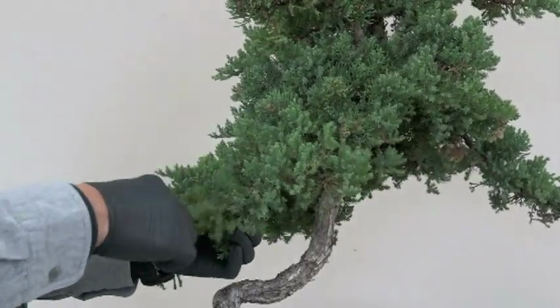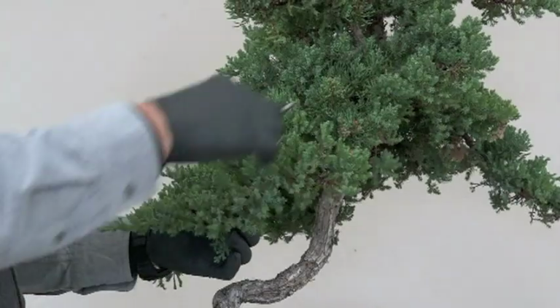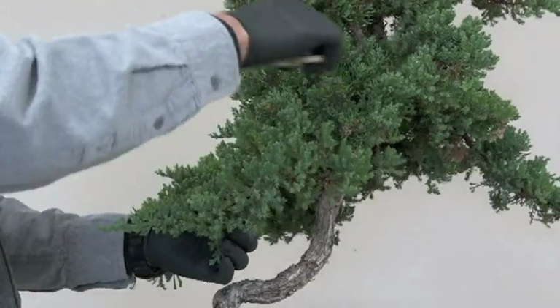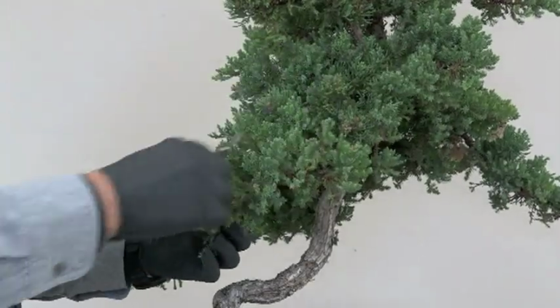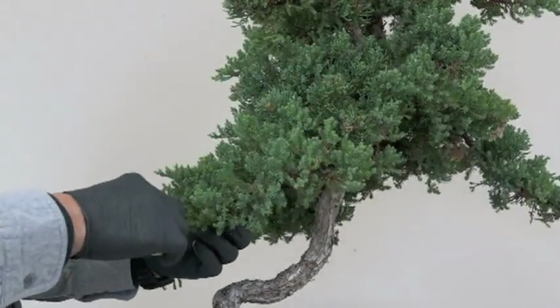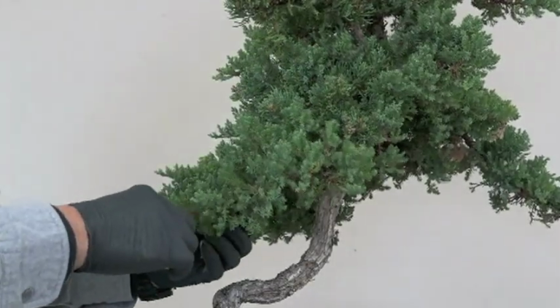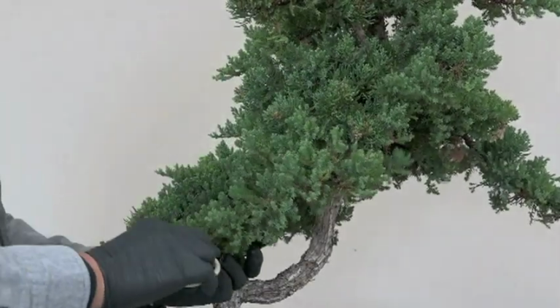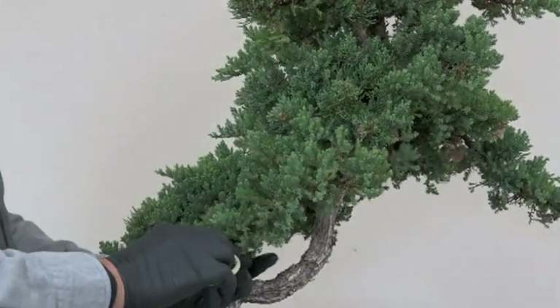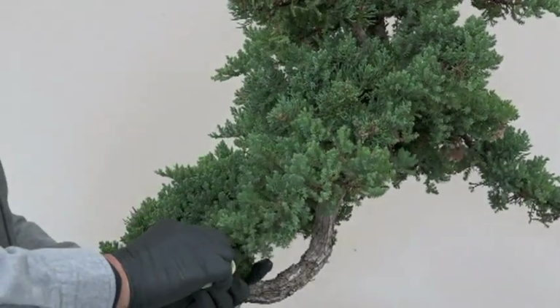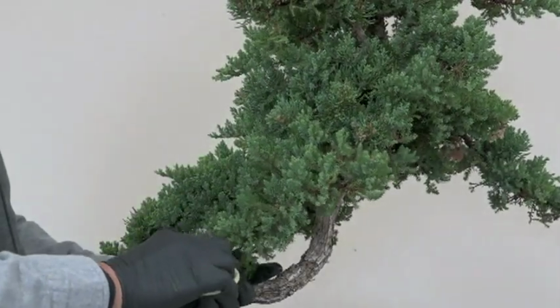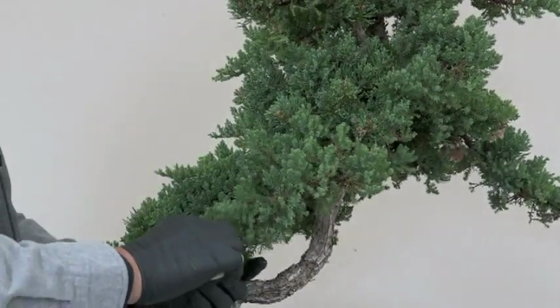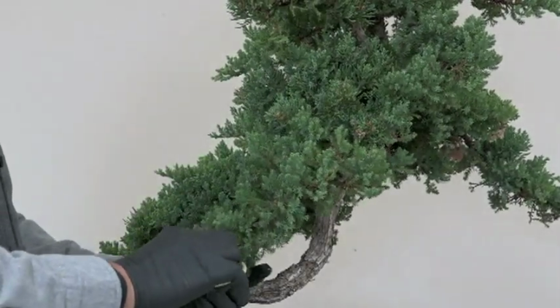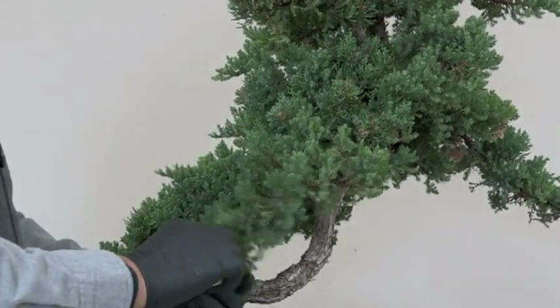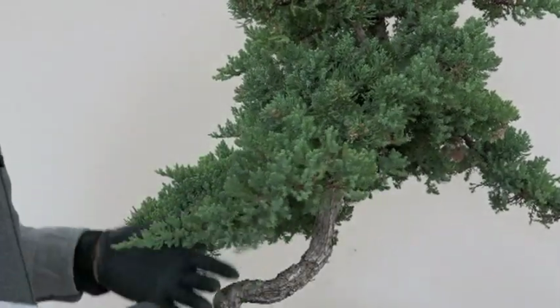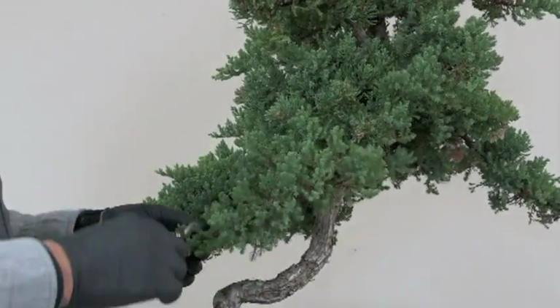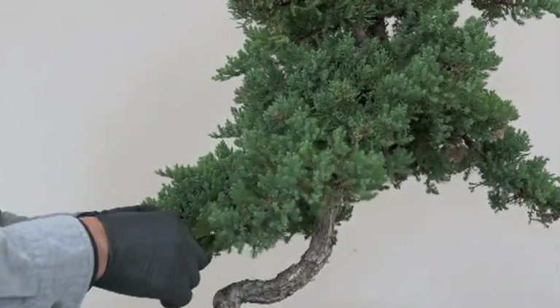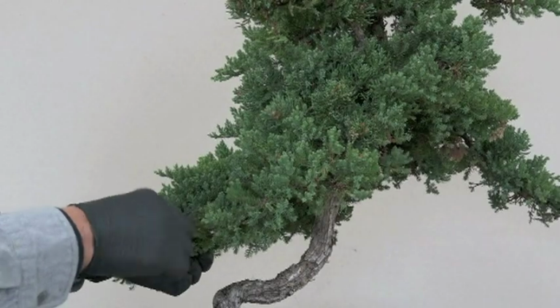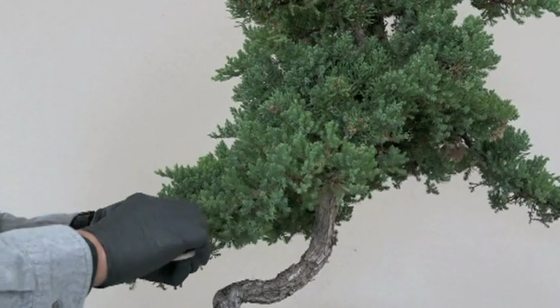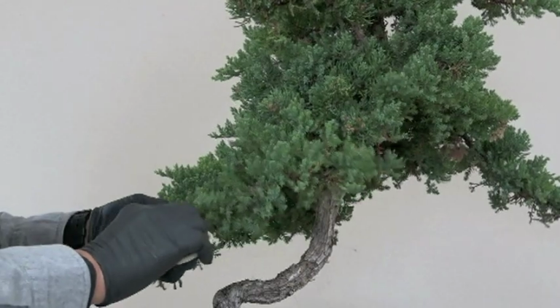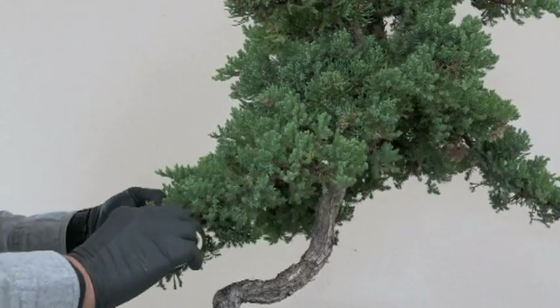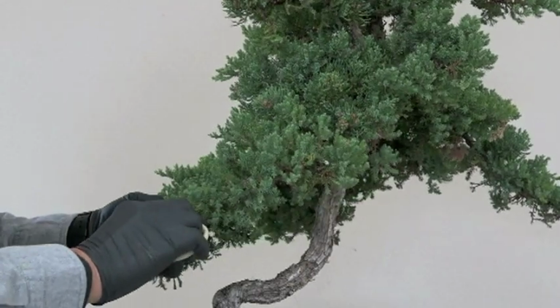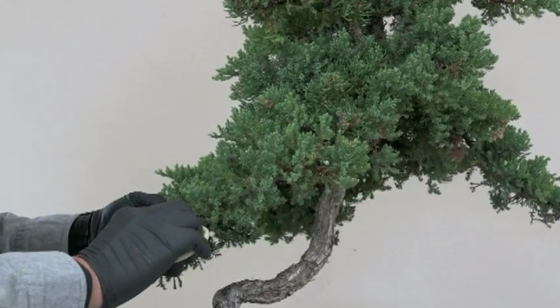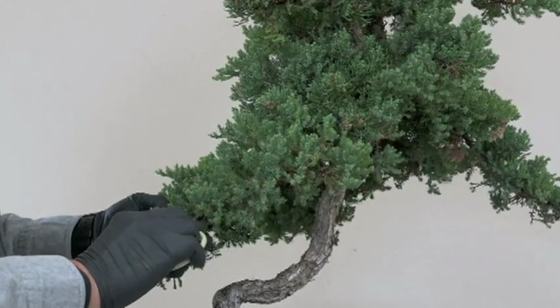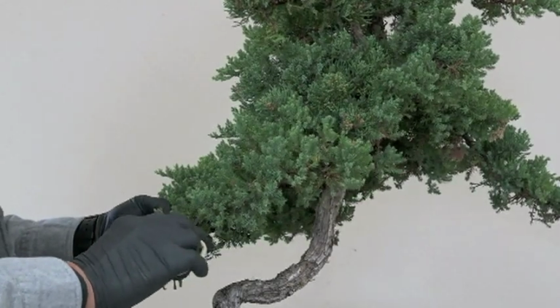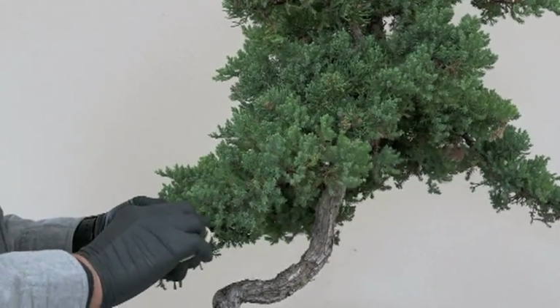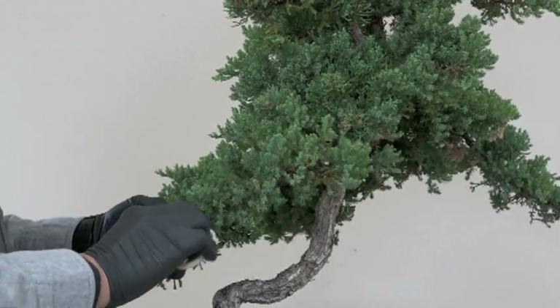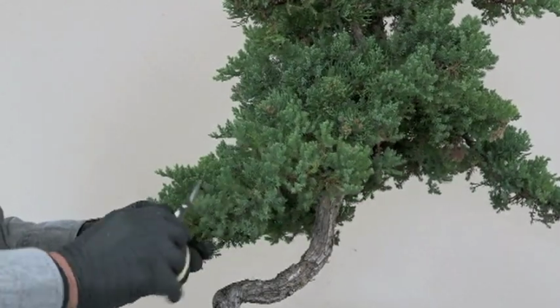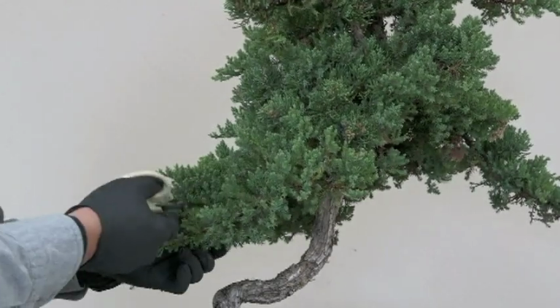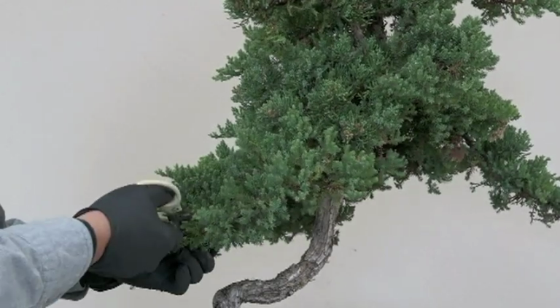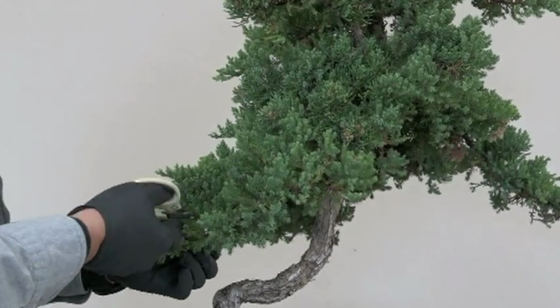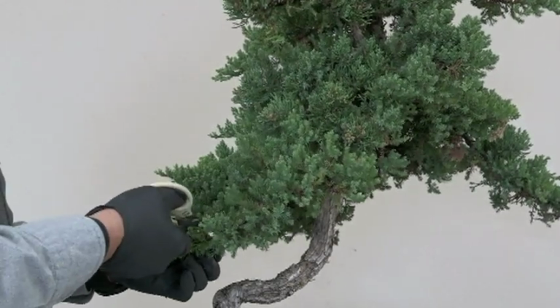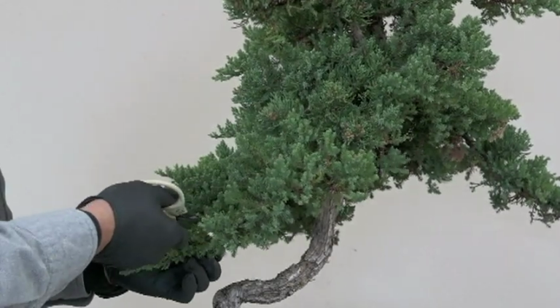It shouldn't be just one mass. This branch should have individual little branches off the main branch.